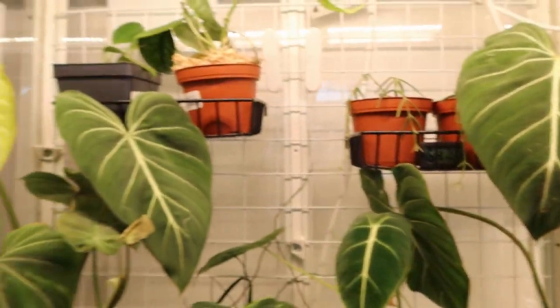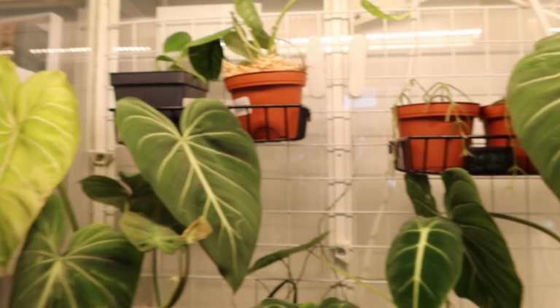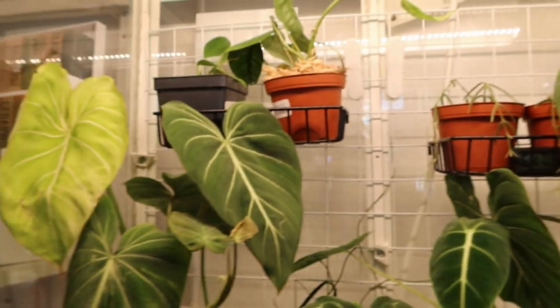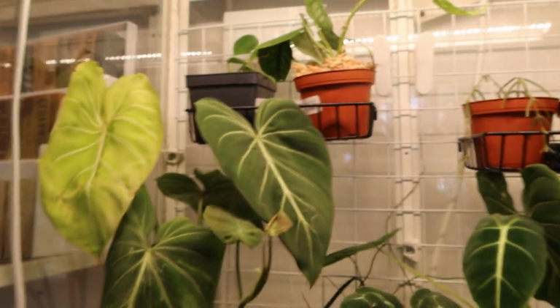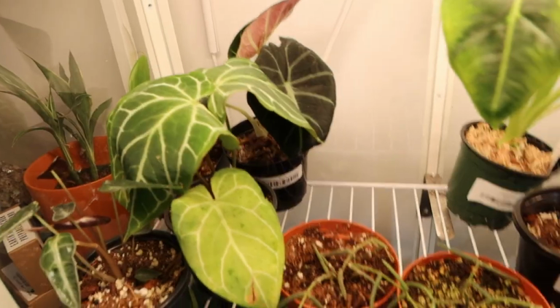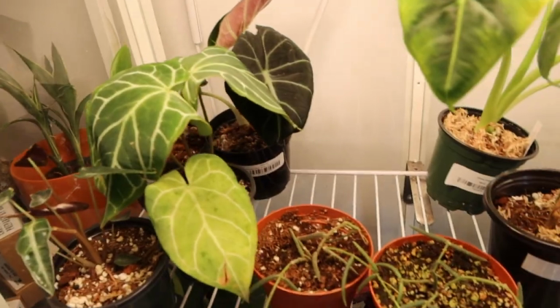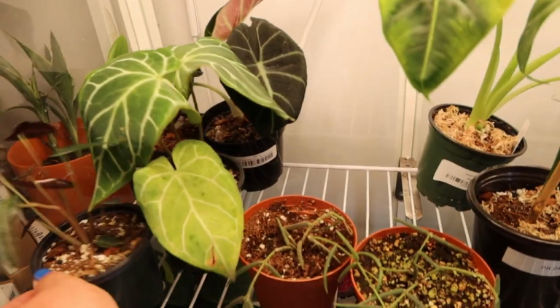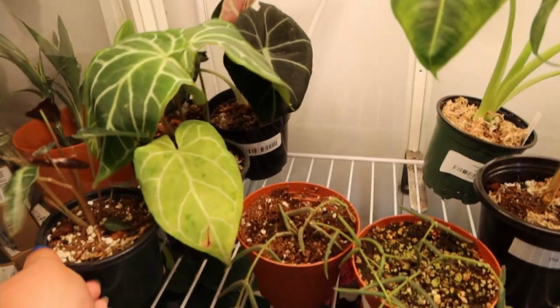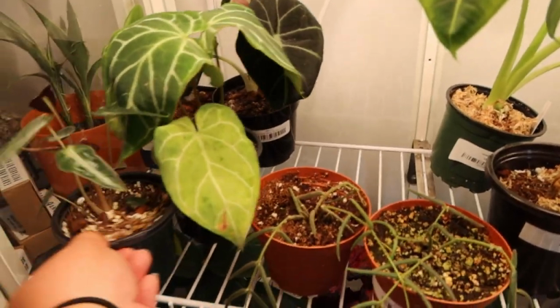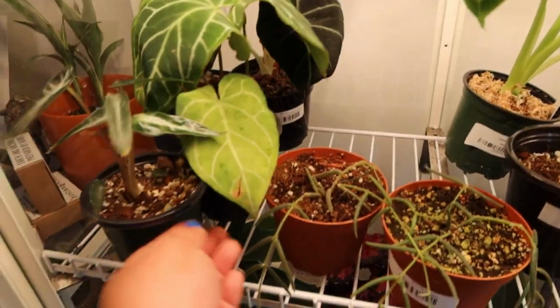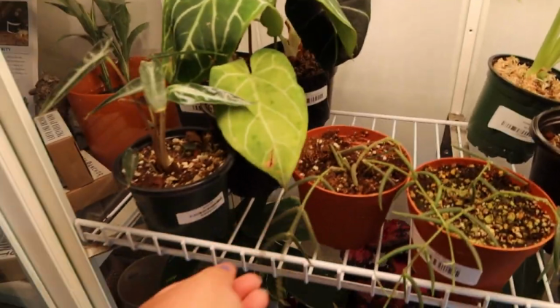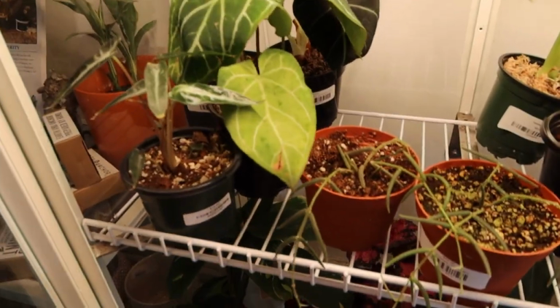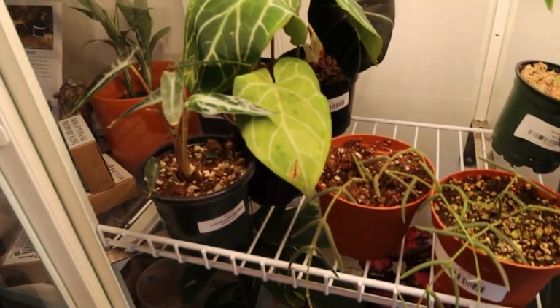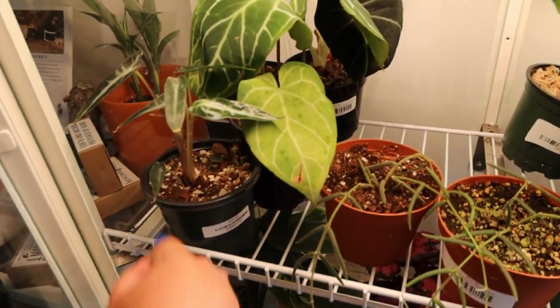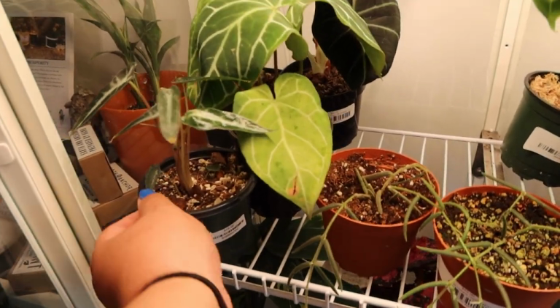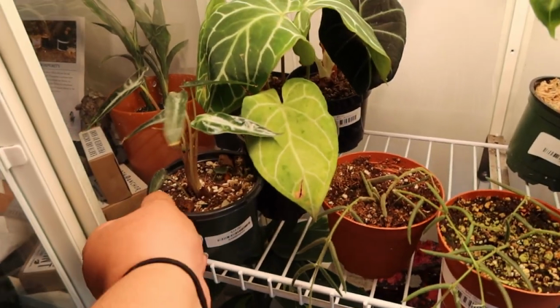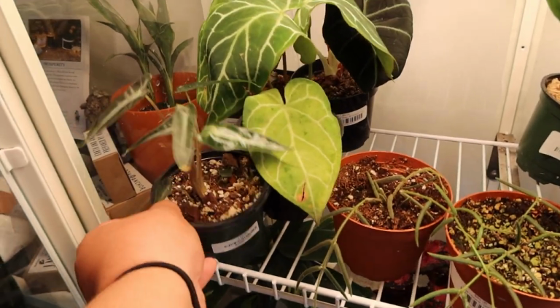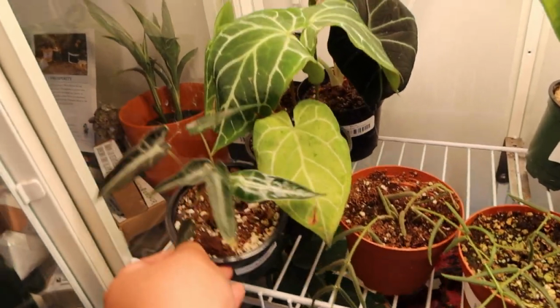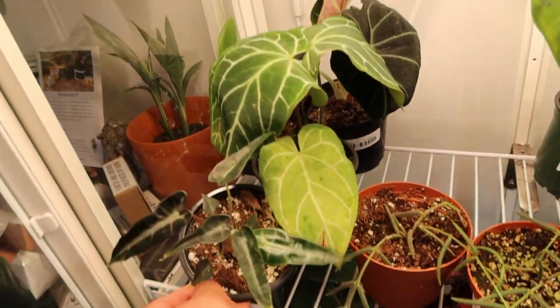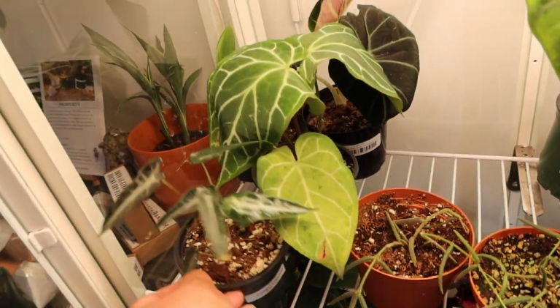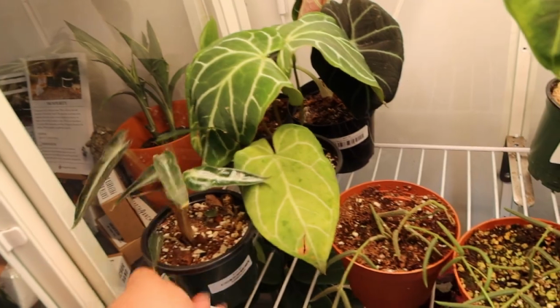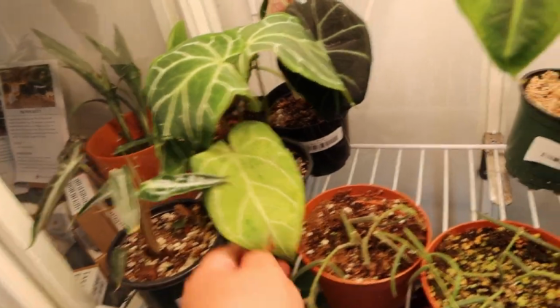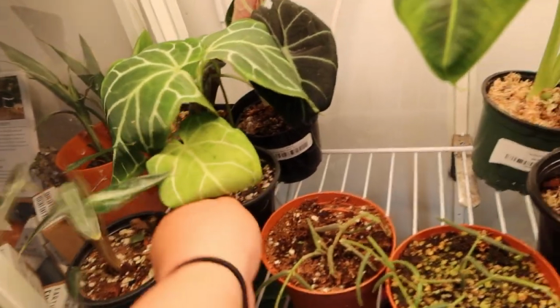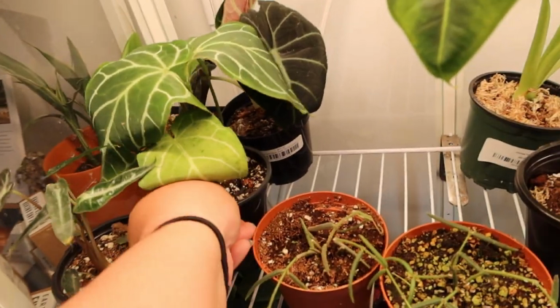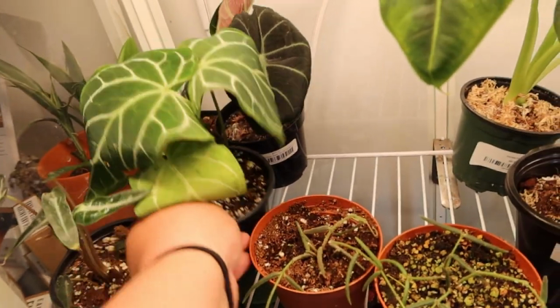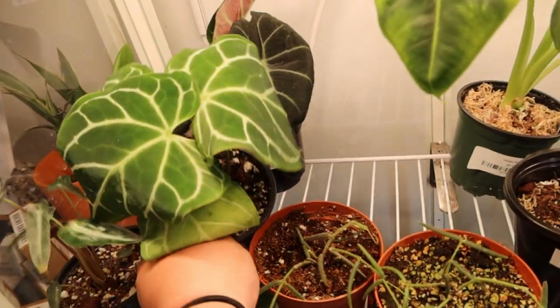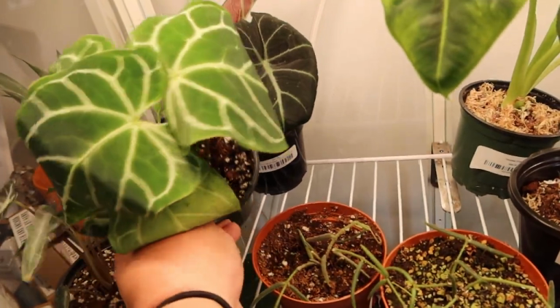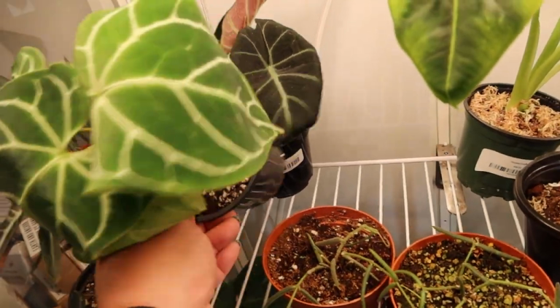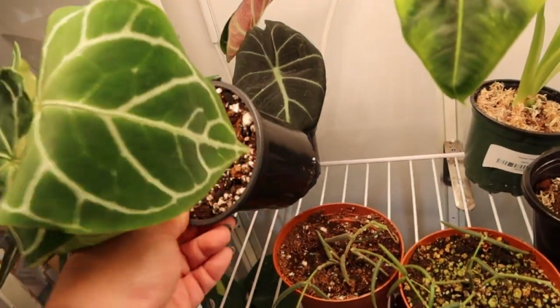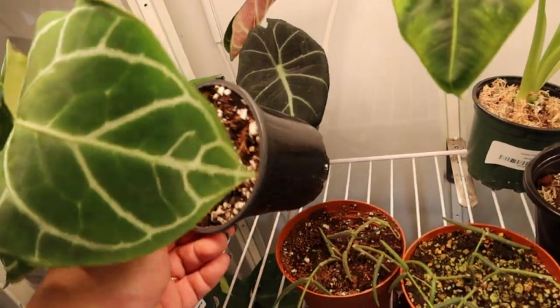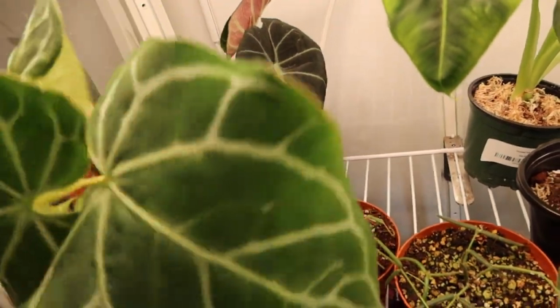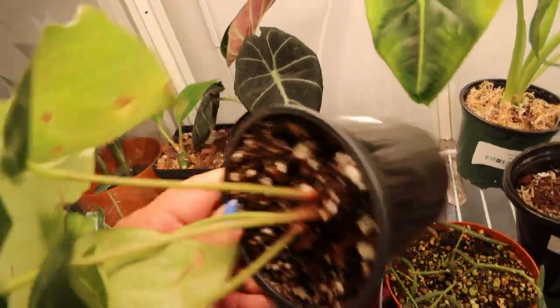Variegated Bromac for $140 — this is actually a good price. There's some more Anthurium. This one is the Bambino.